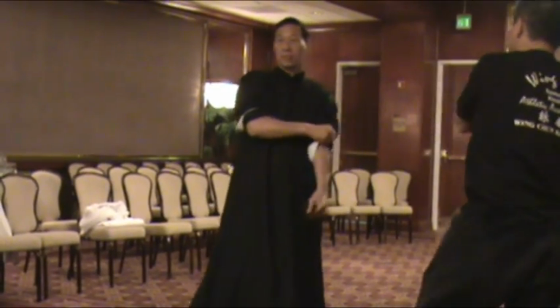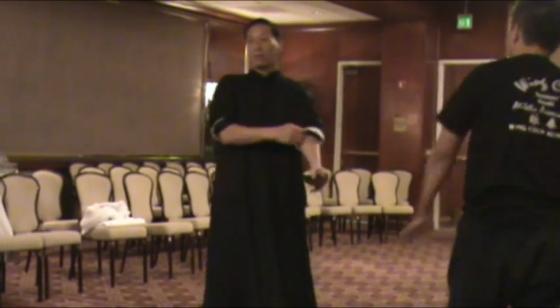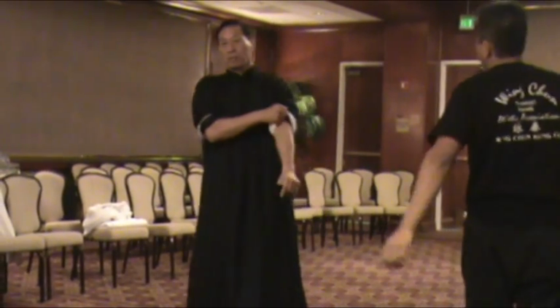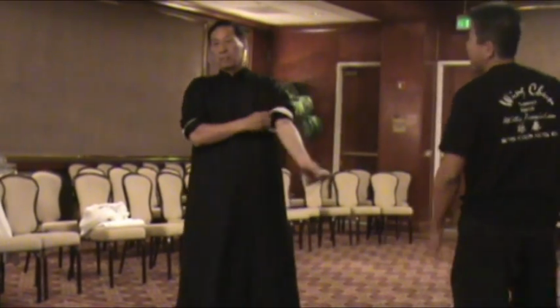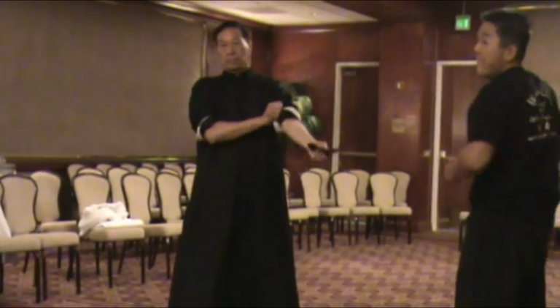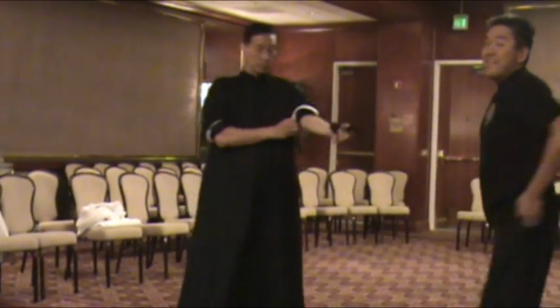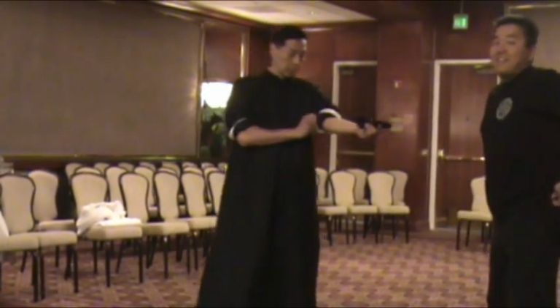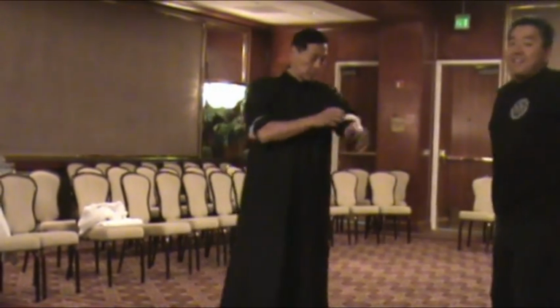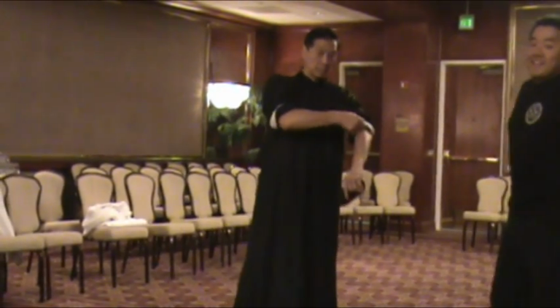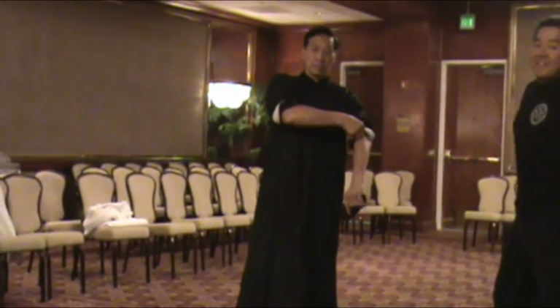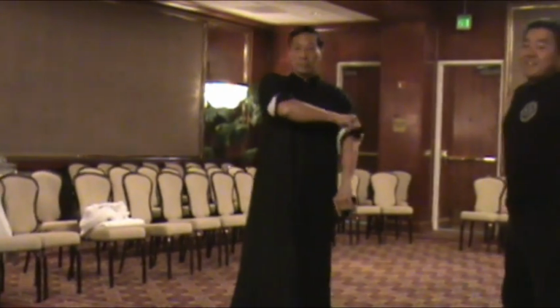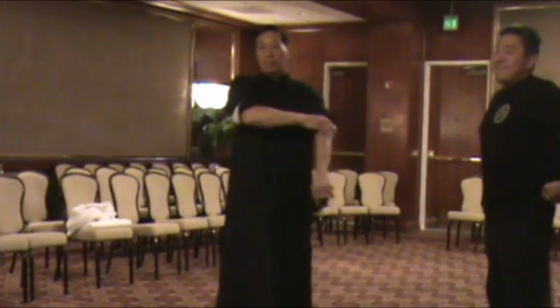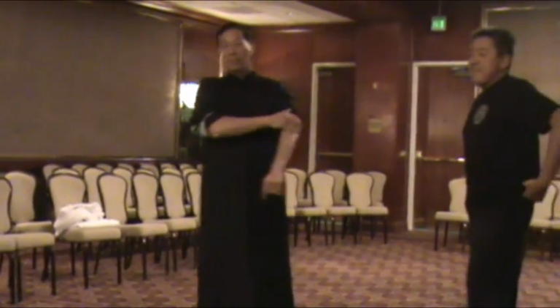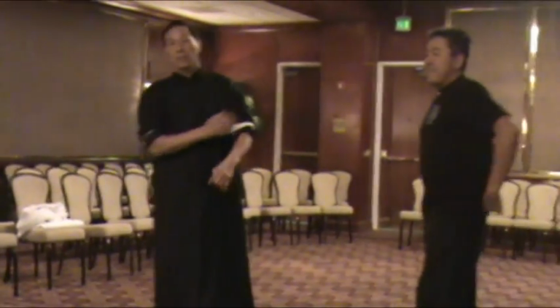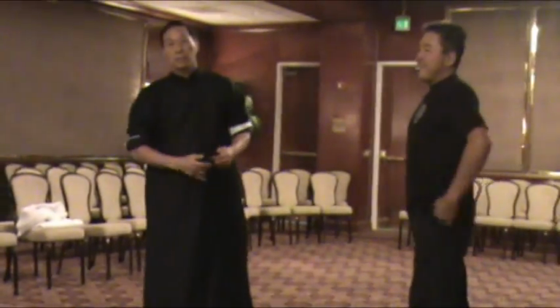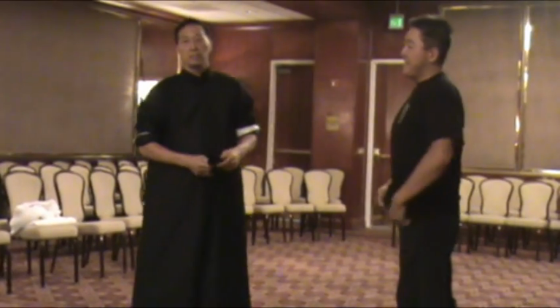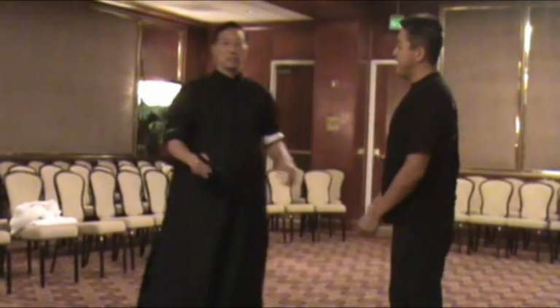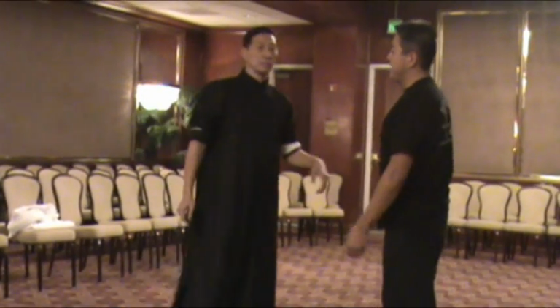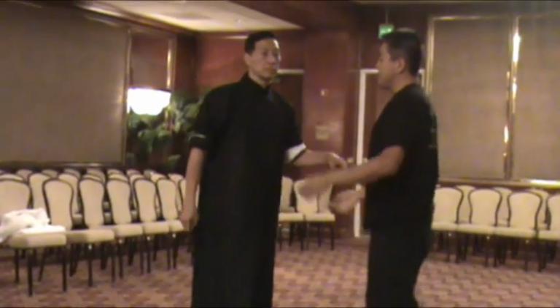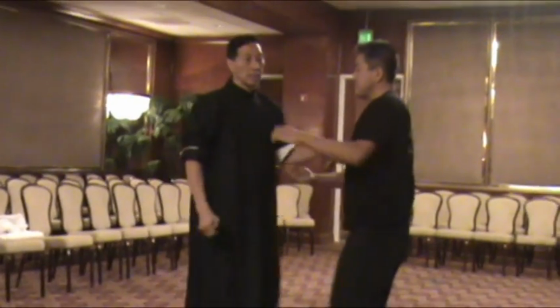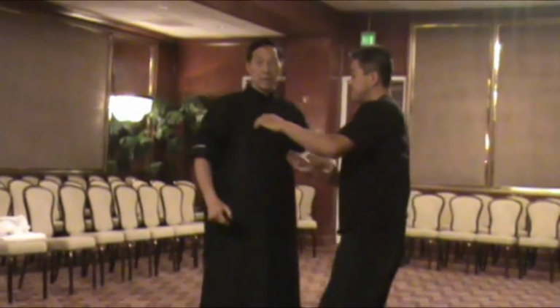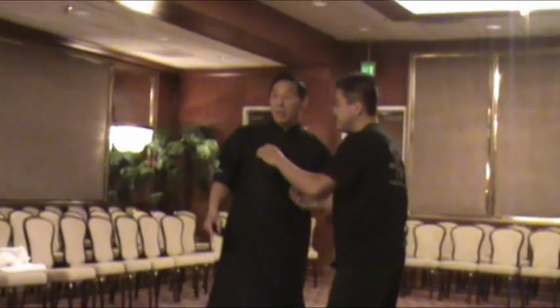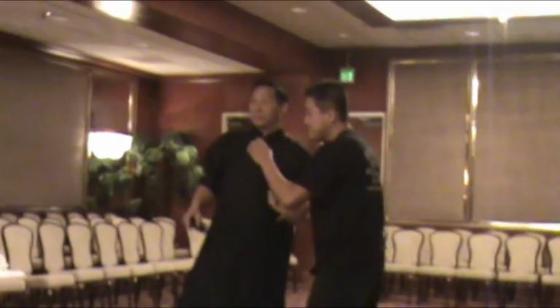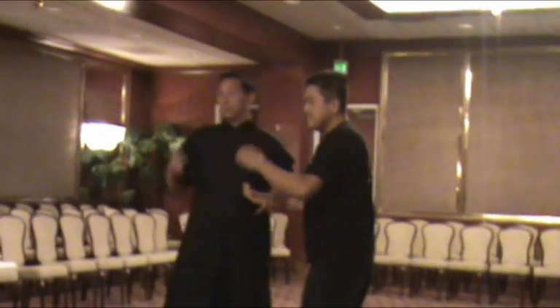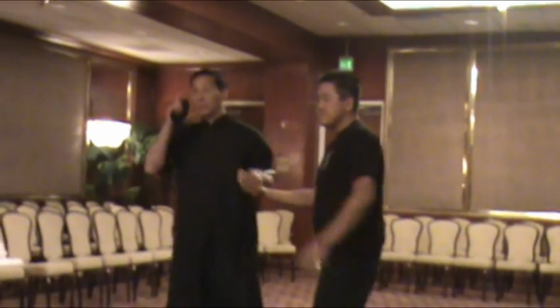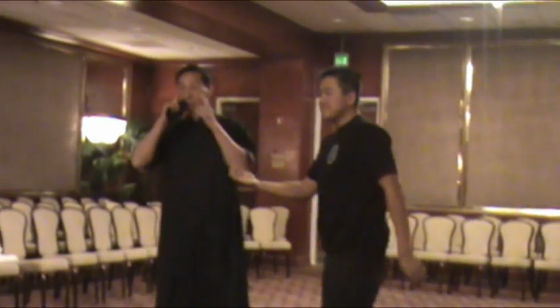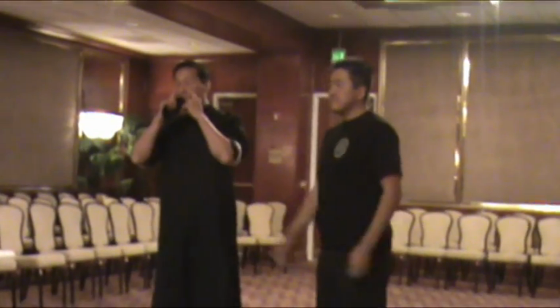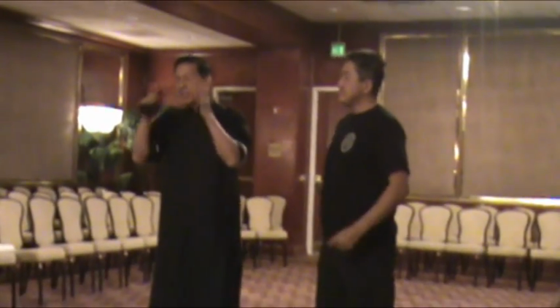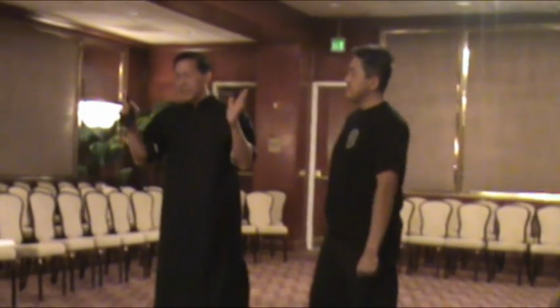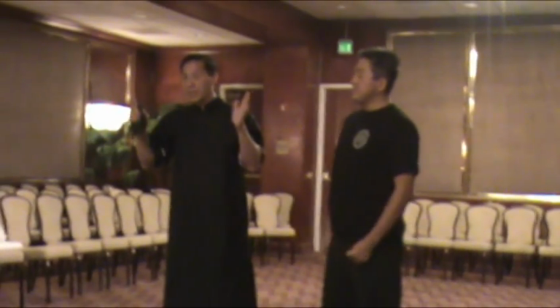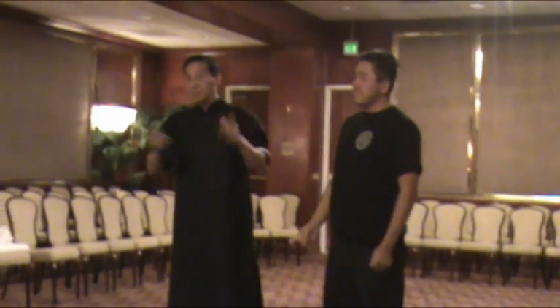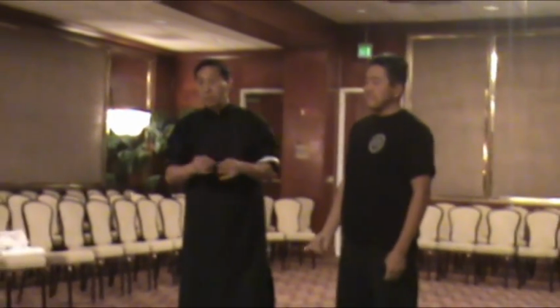Grandmaster Sam Kwok actually likes to do this in seminars — it's the blindfolded Chi Sao. This is the training for the sensitivity we practice.